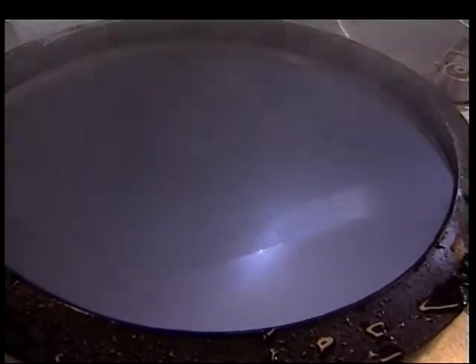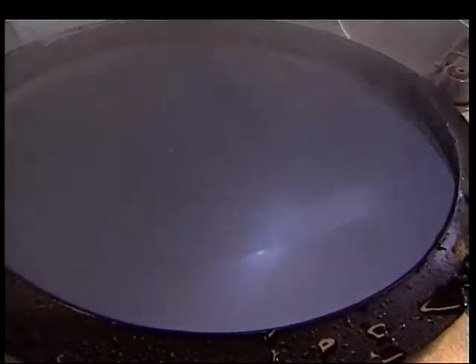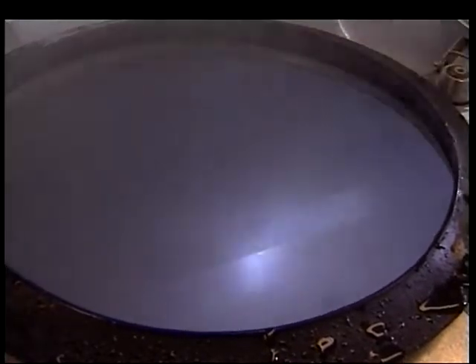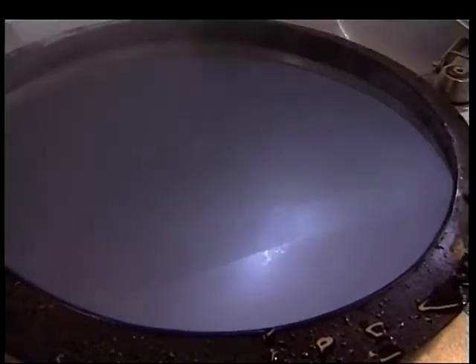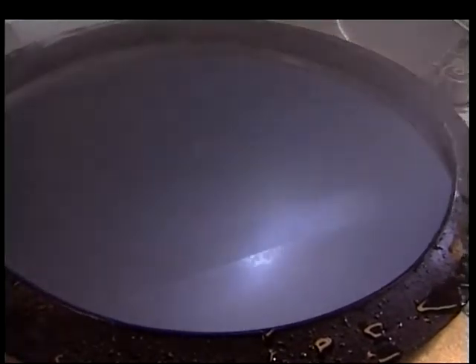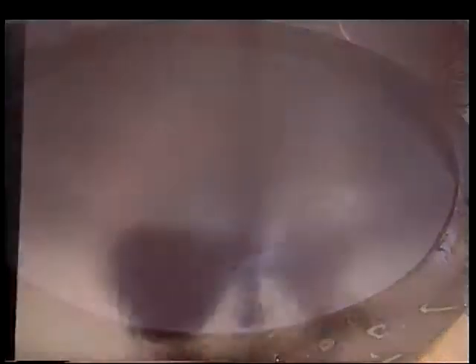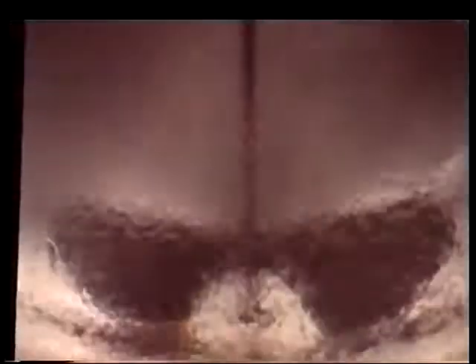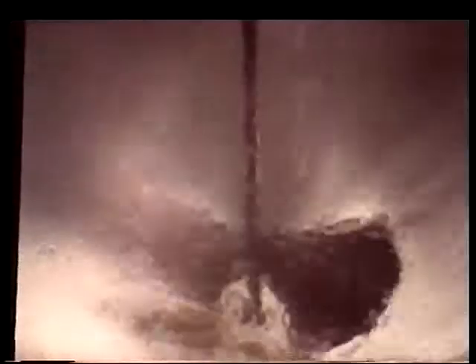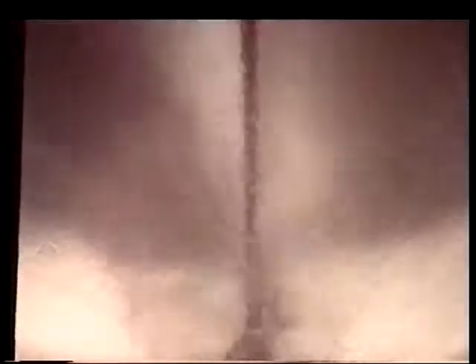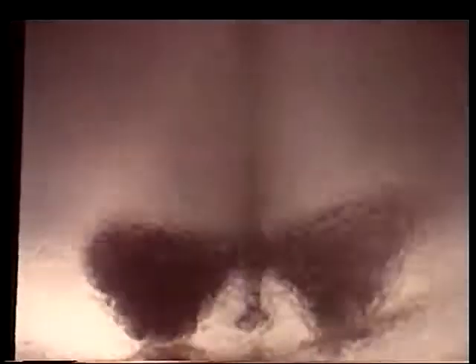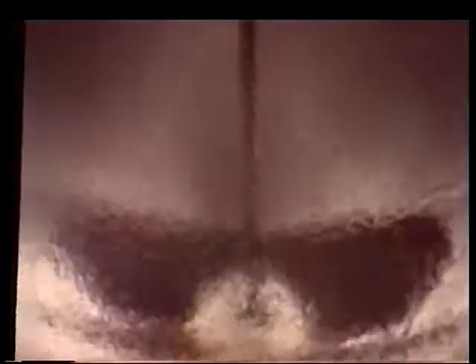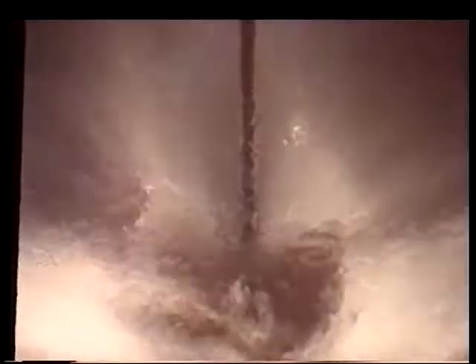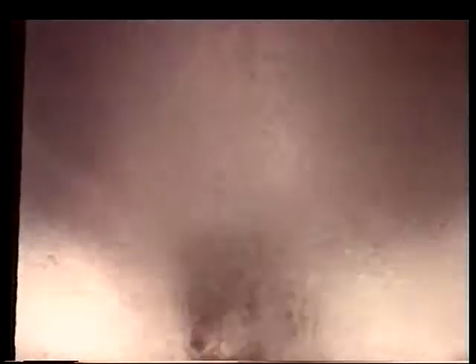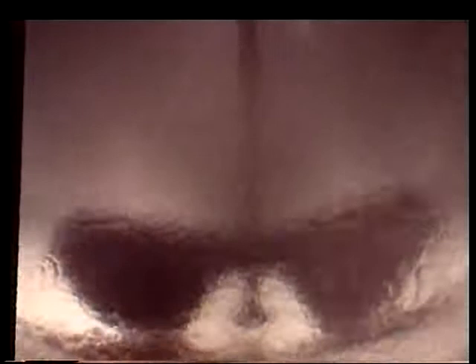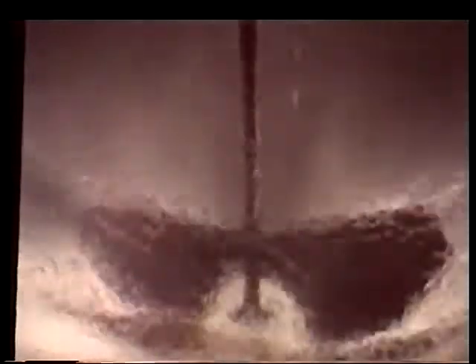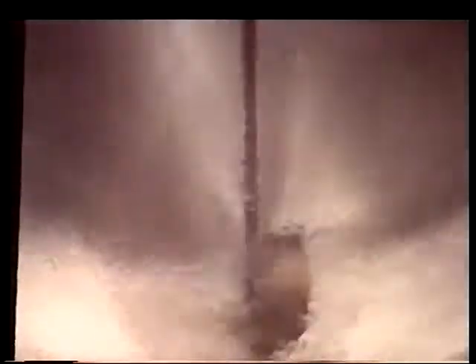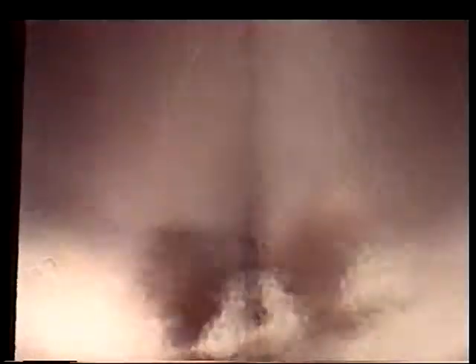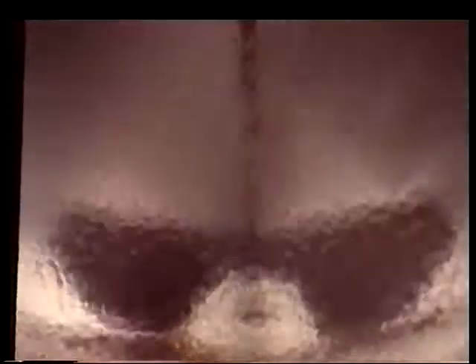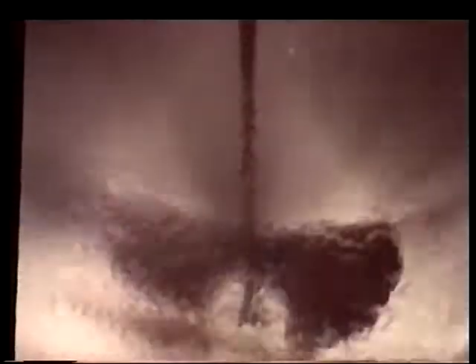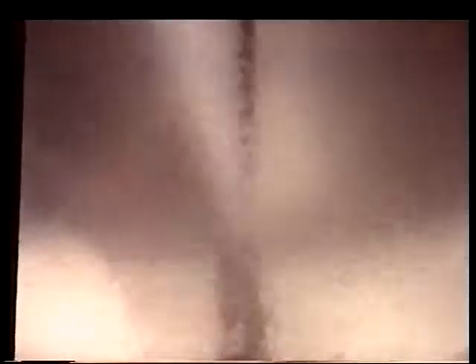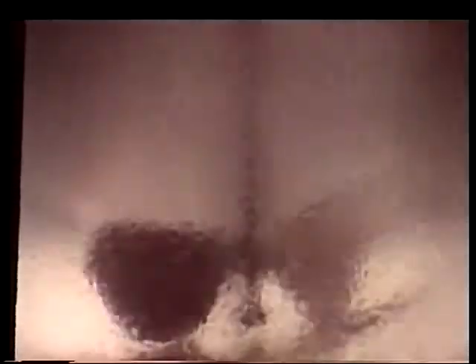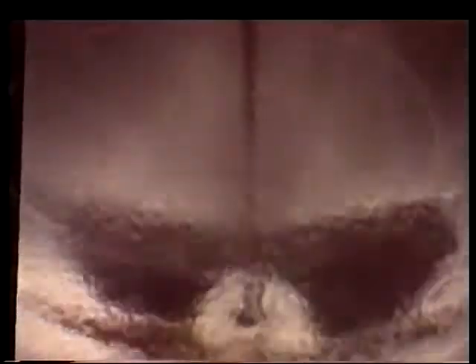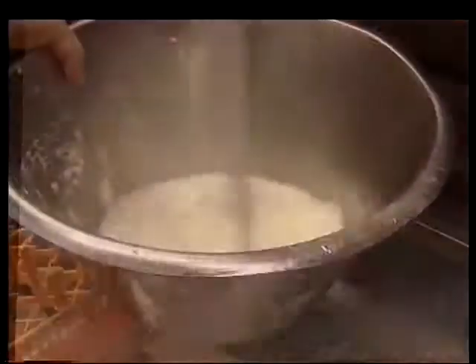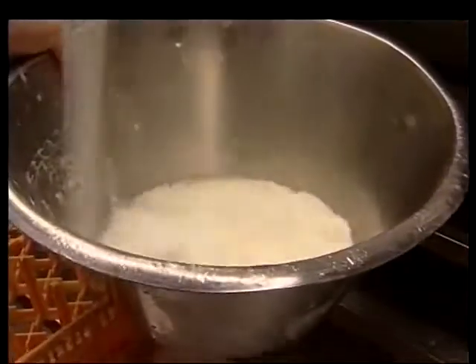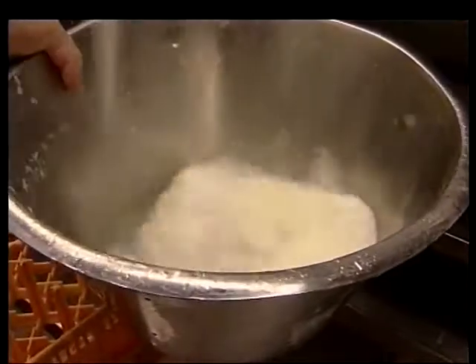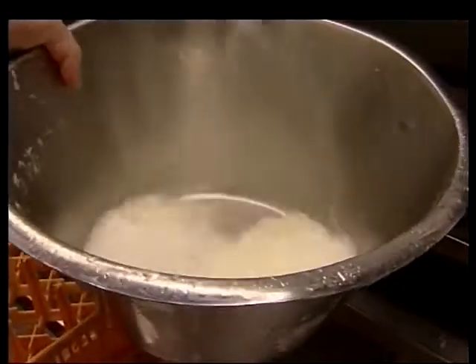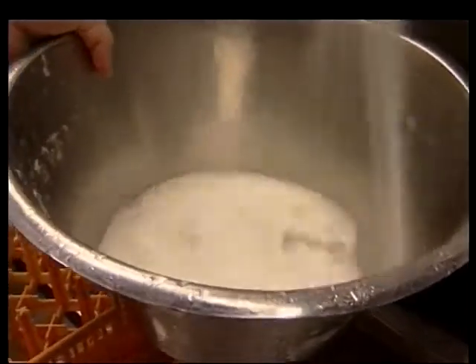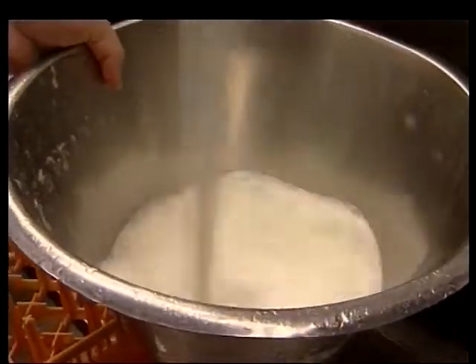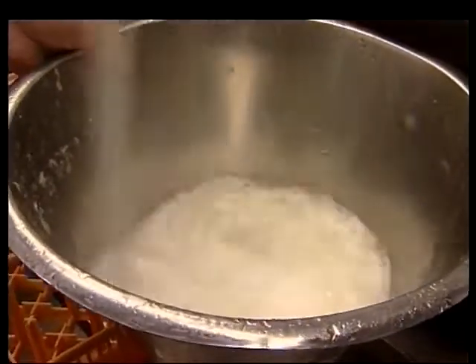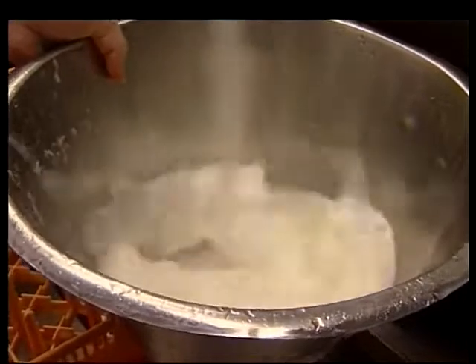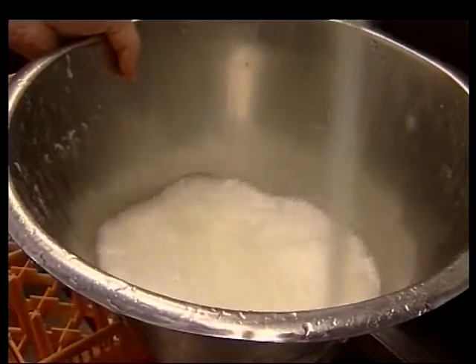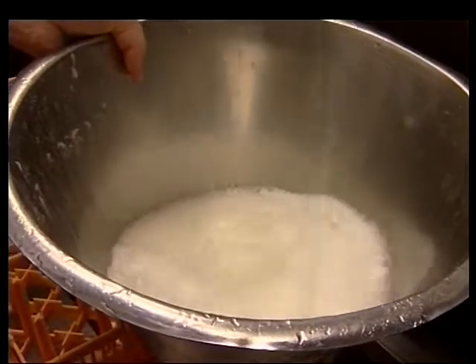Clean storage for milk is essential, and tanks must be sanitized after every milk collection, using a special cleansing solution, just like washing up in the restaurant.